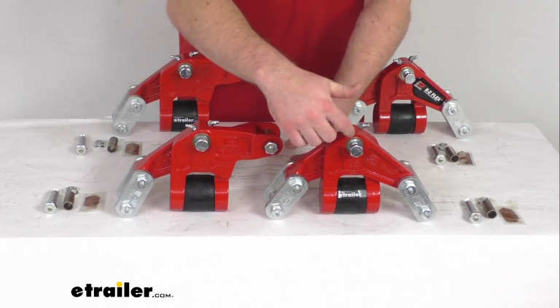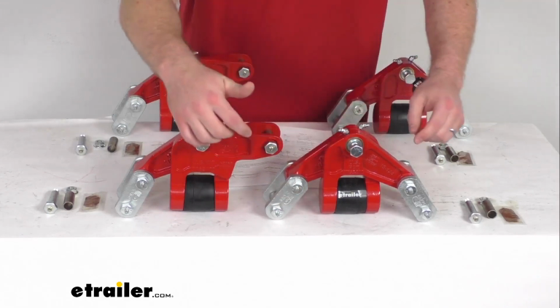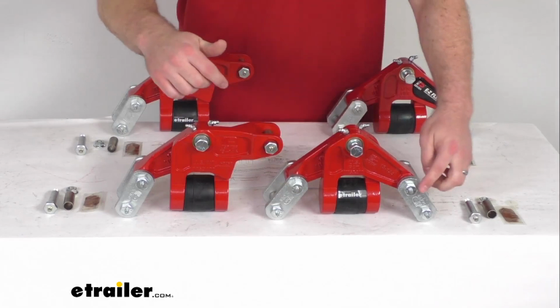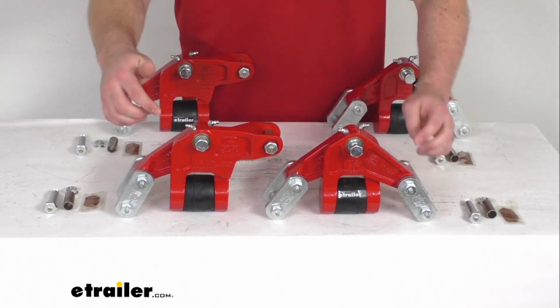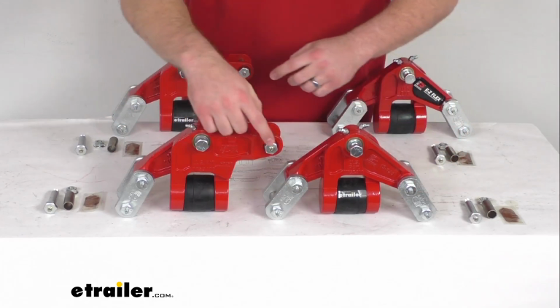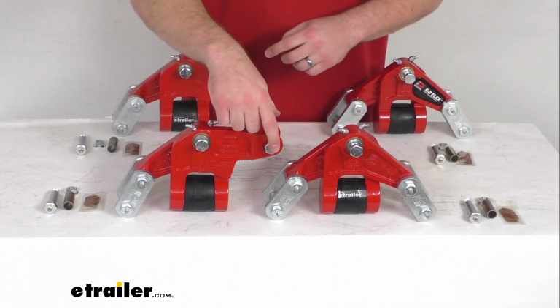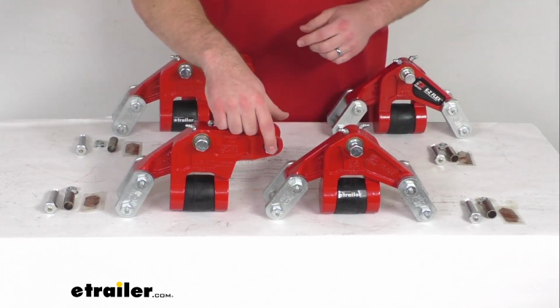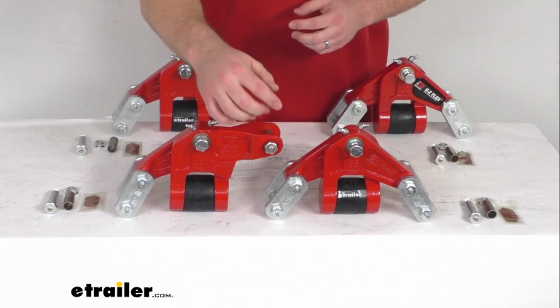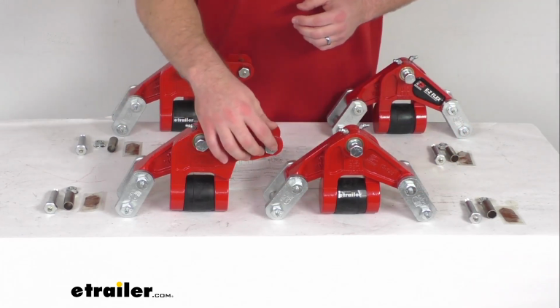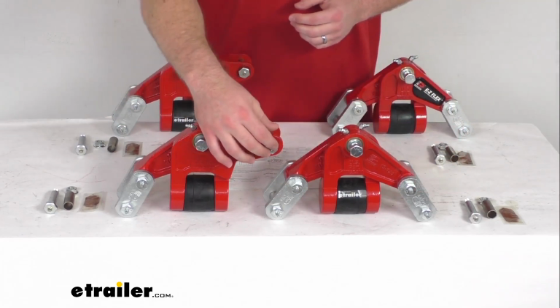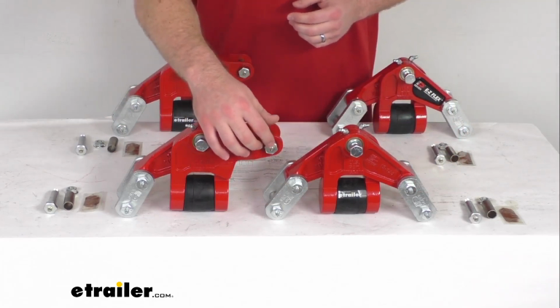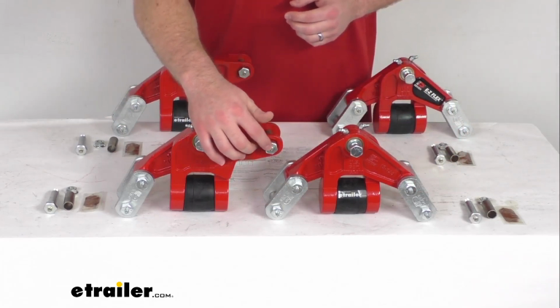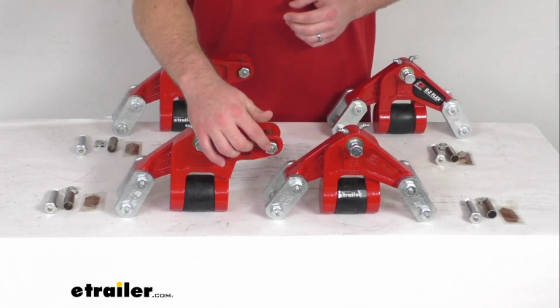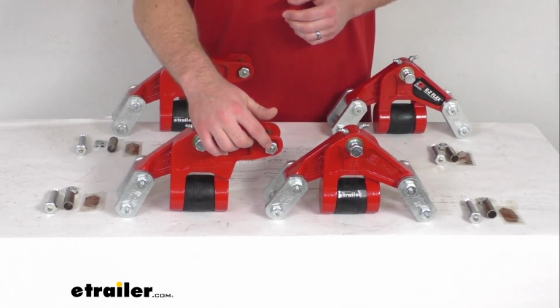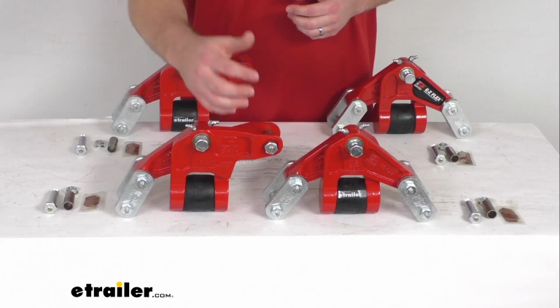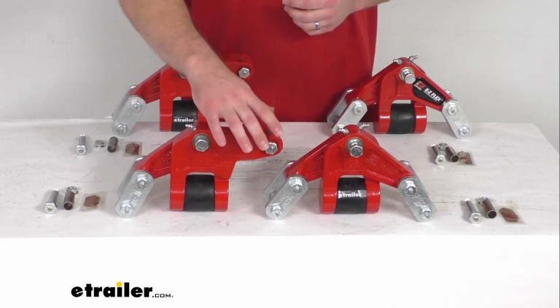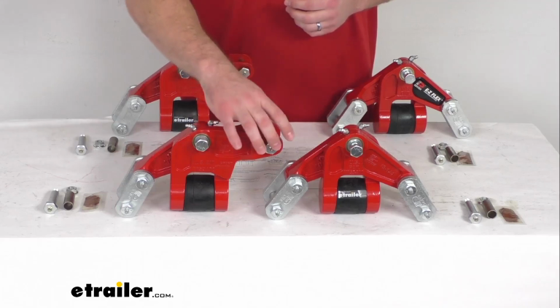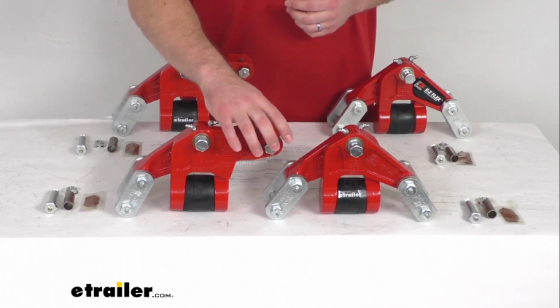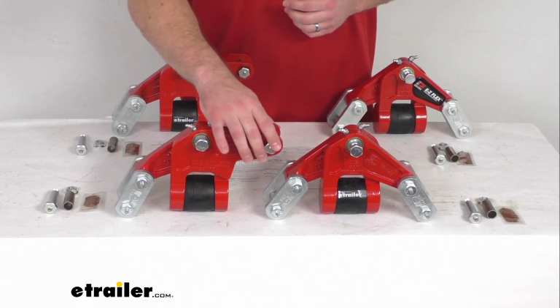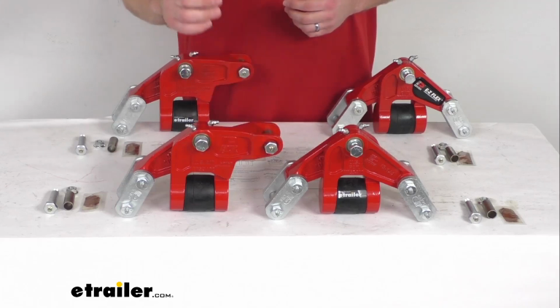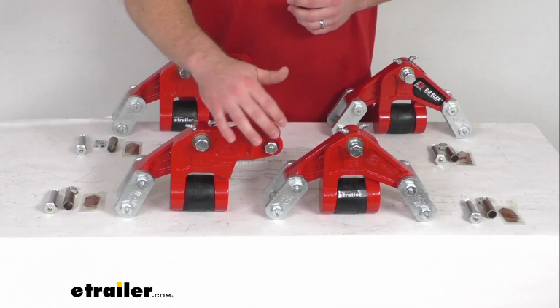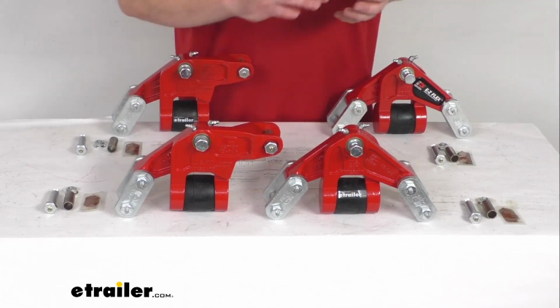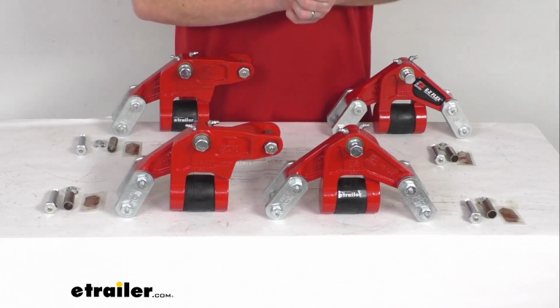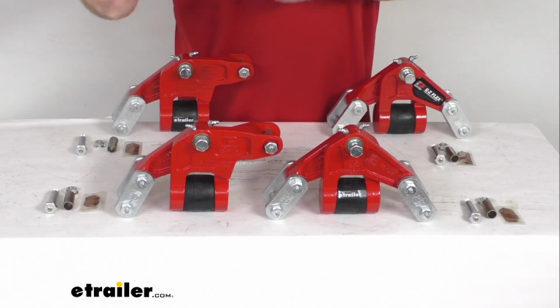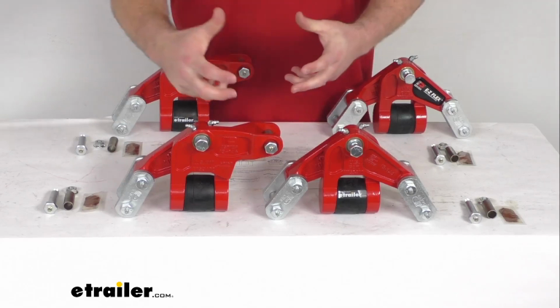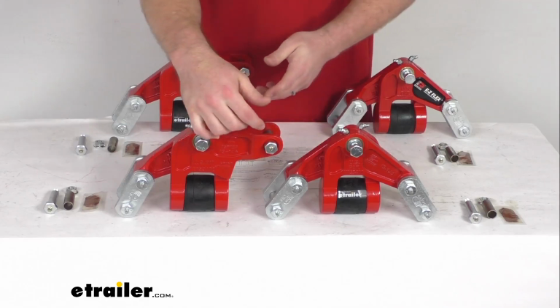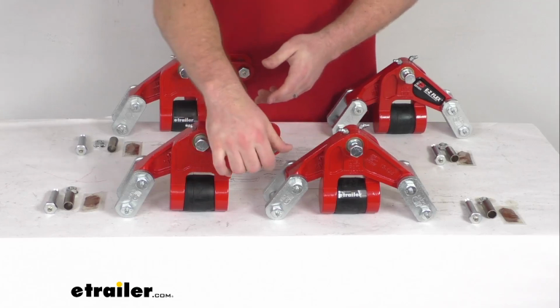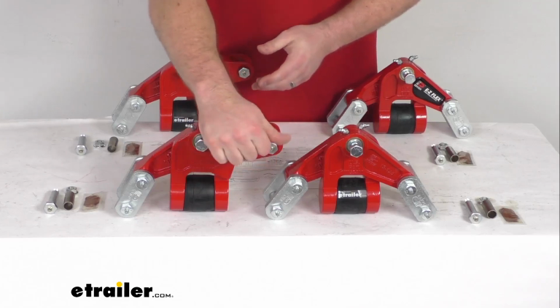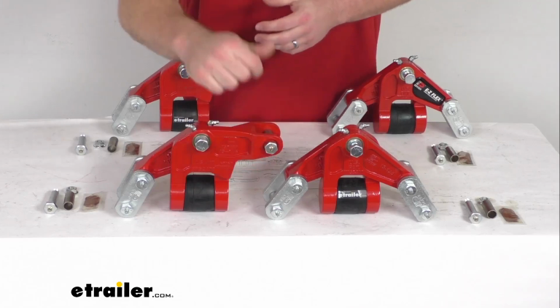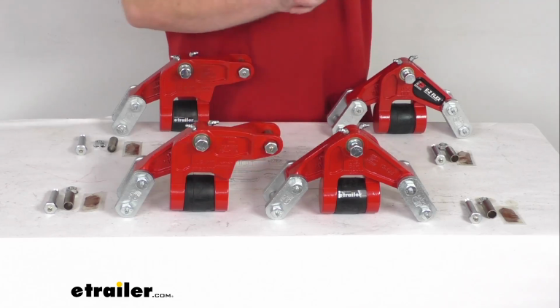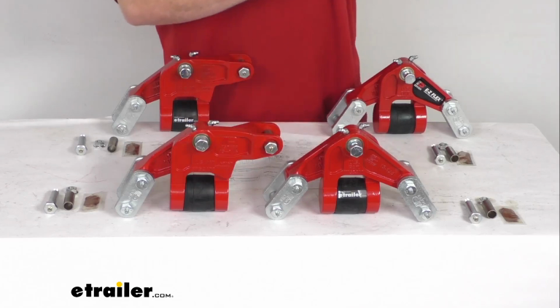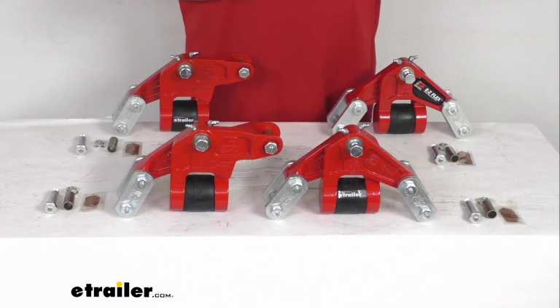We're also going to have wet bolts in other locations as well, so that's going to give you that built-in grease zerk for fast, easy lubrication of your moving parts. Very simple to just hook up your grease gun and pump some grease in there.